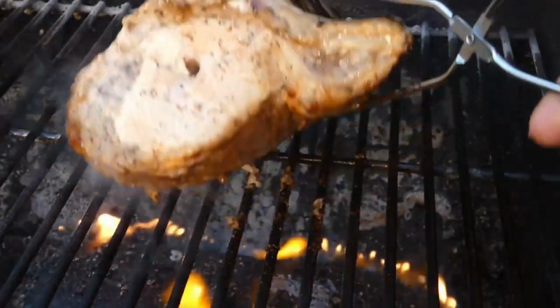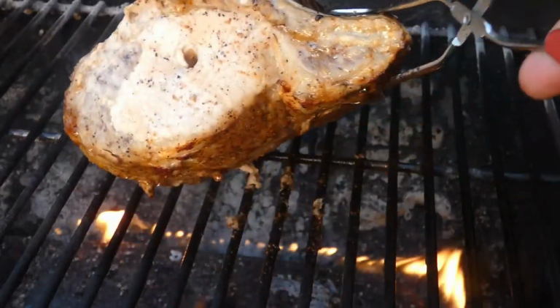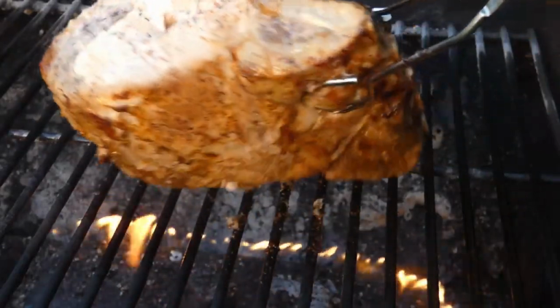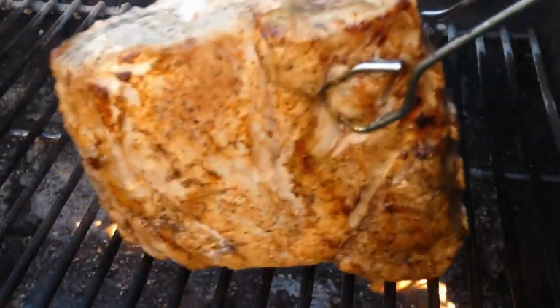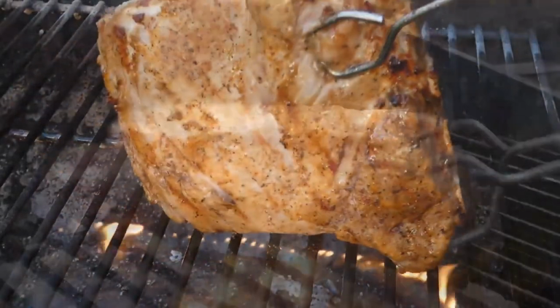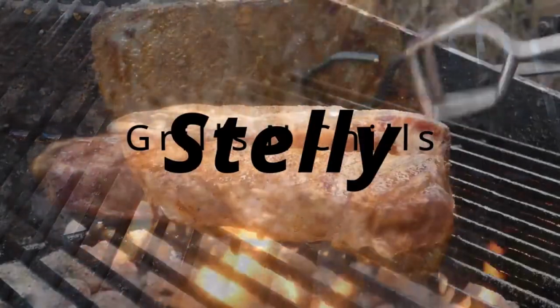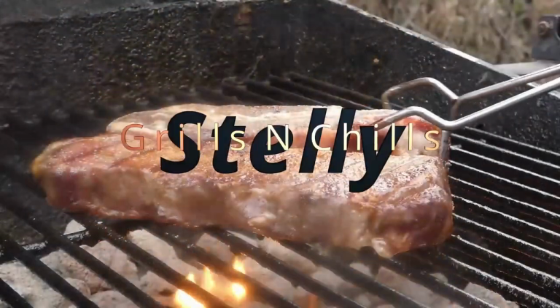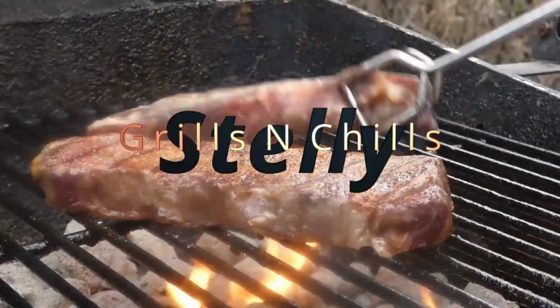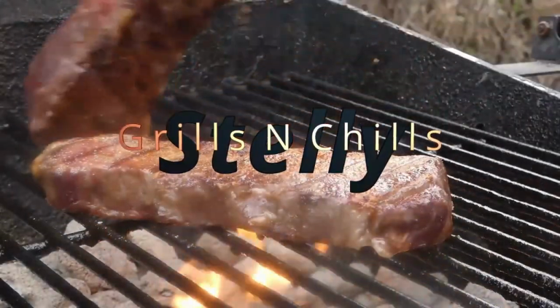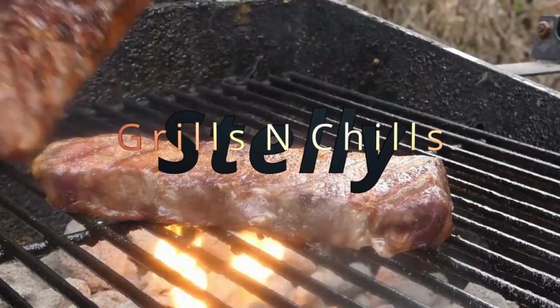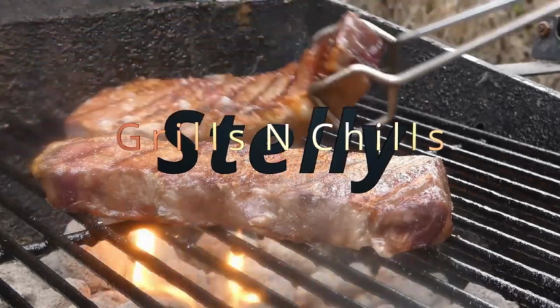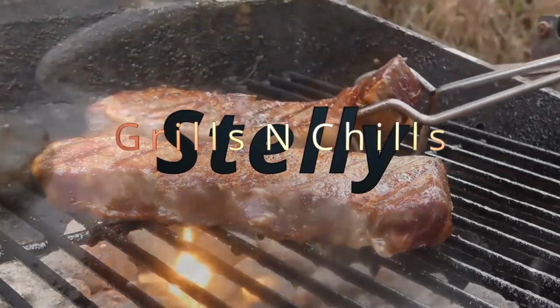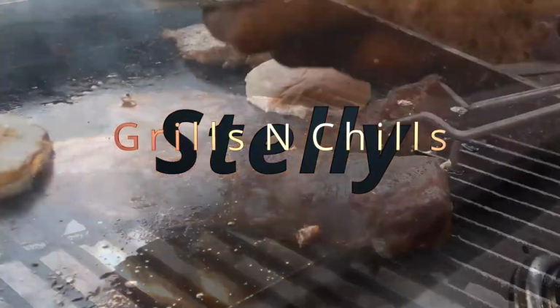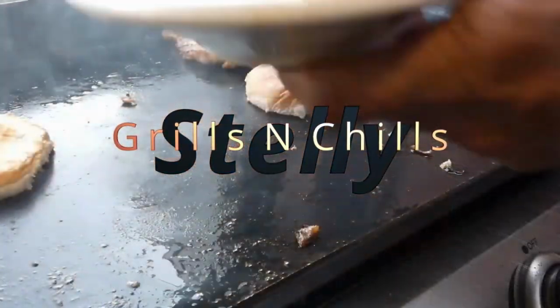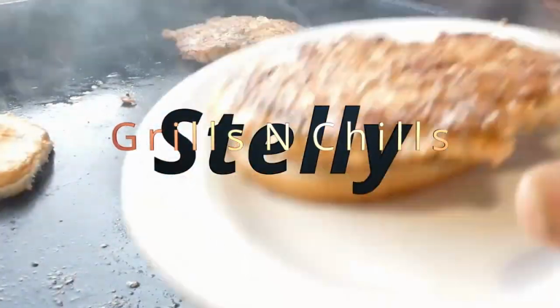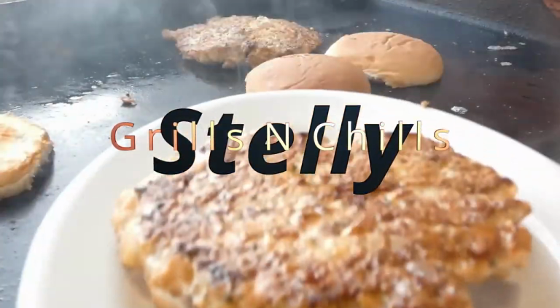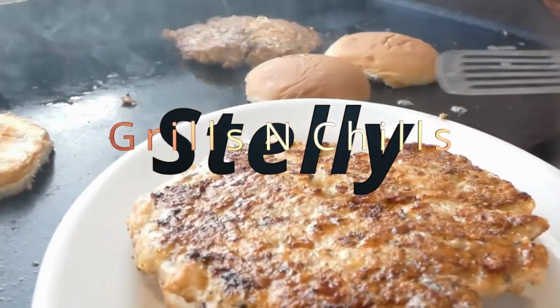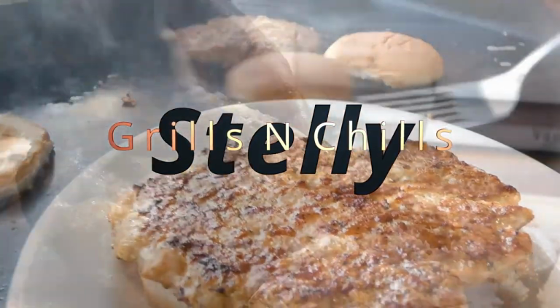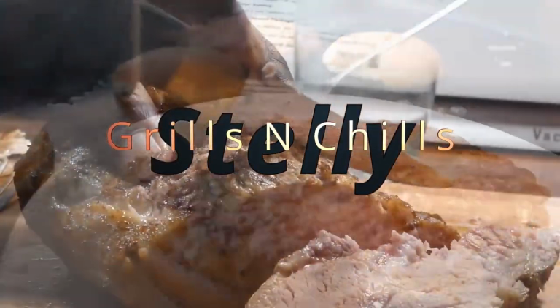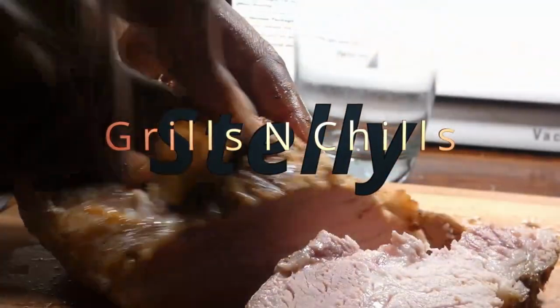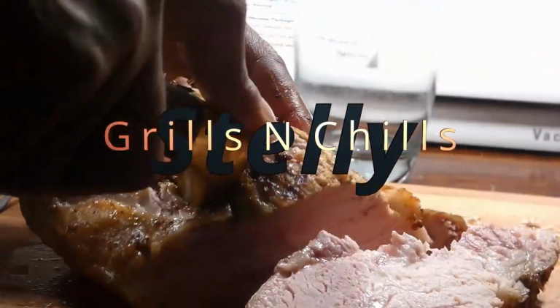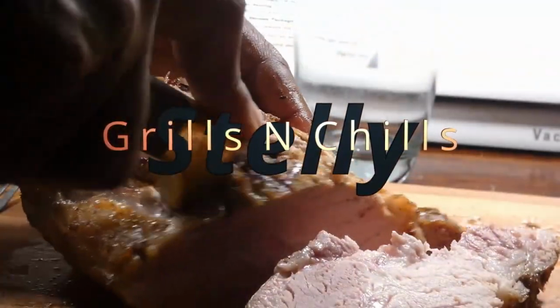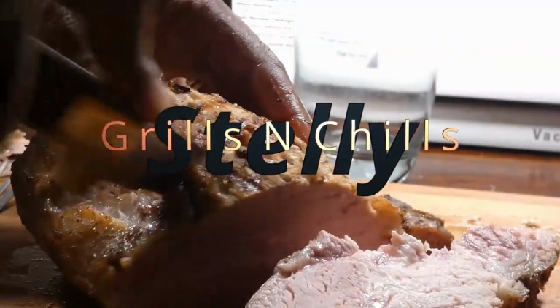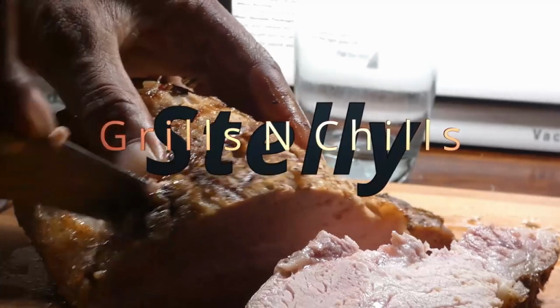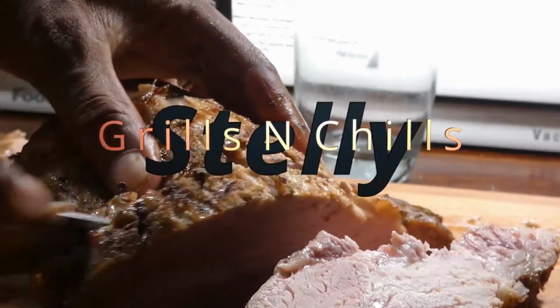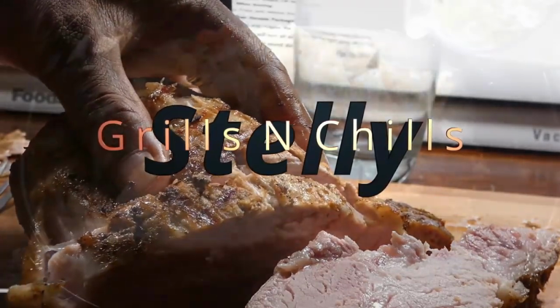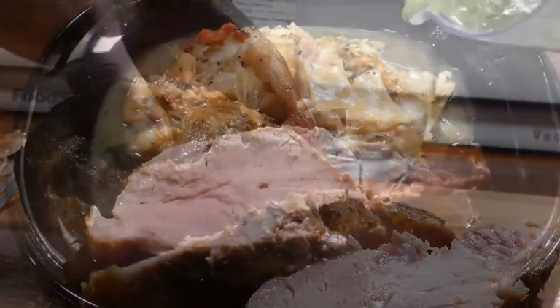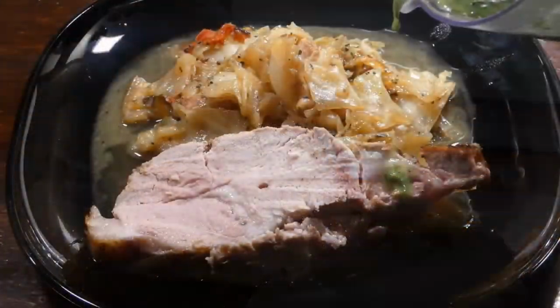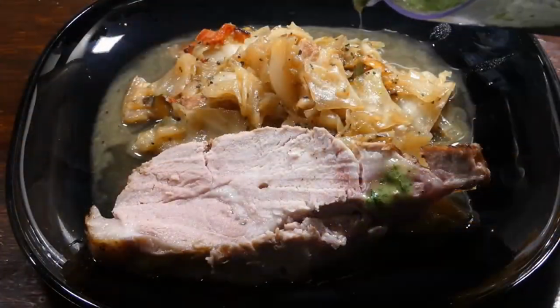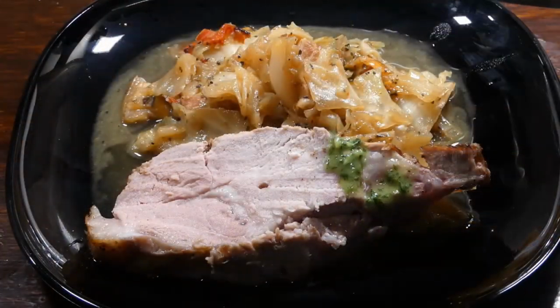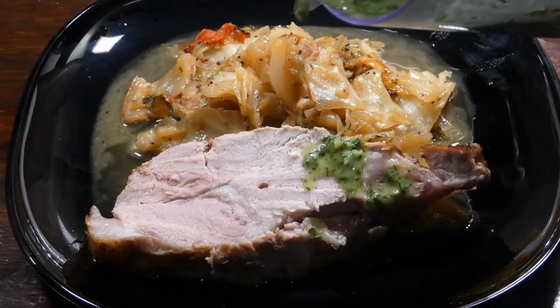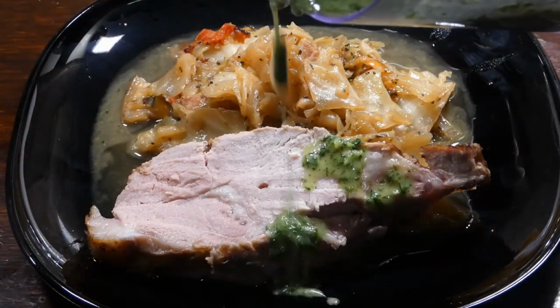Hey, what's up y'all, welcome to Stelly Grills and Chills. We finna cook a lot of great food today, so let's get in it.